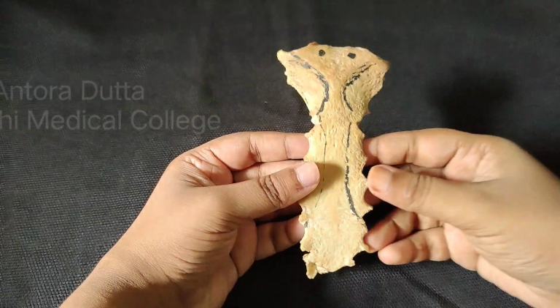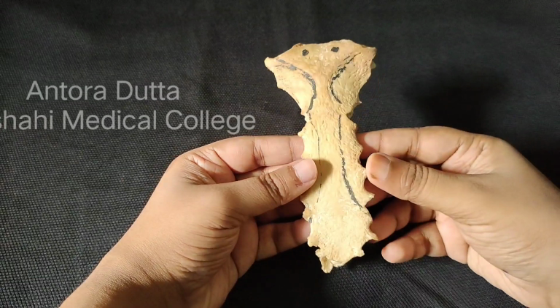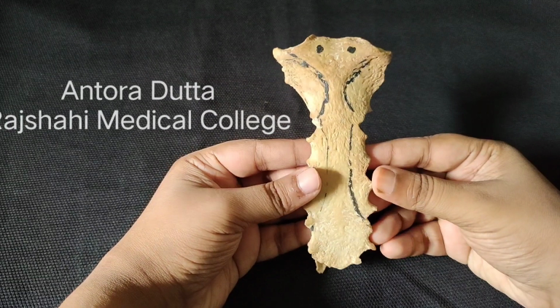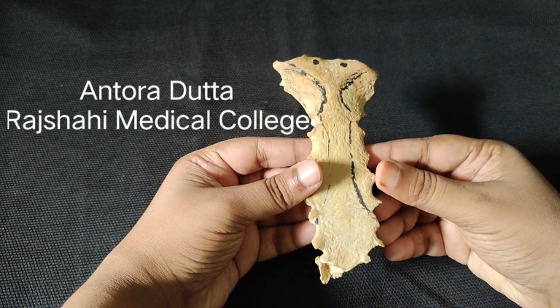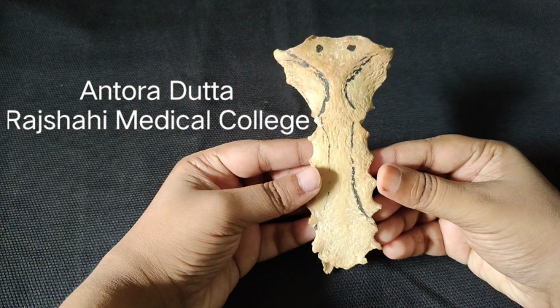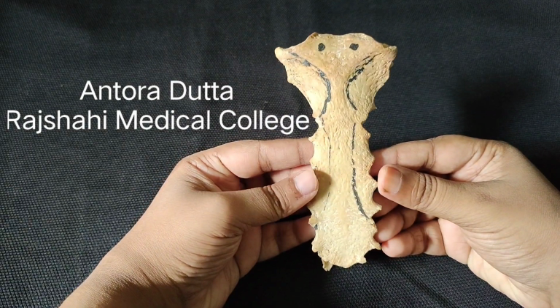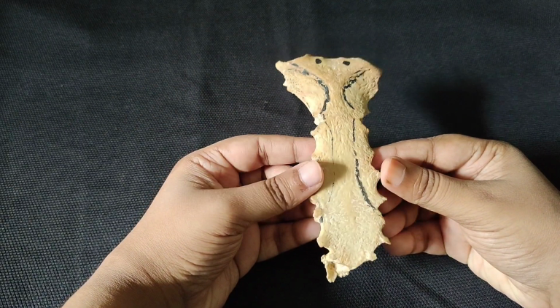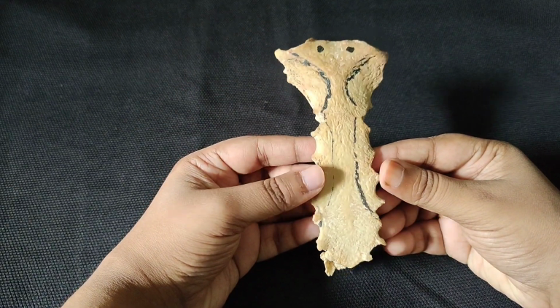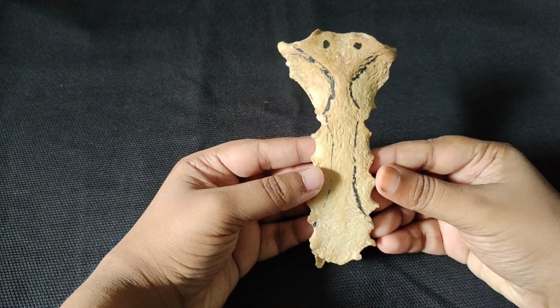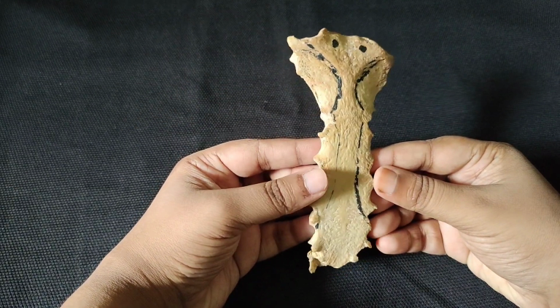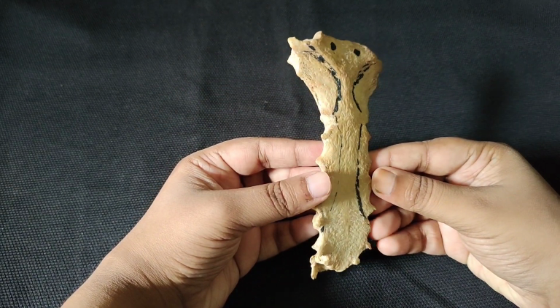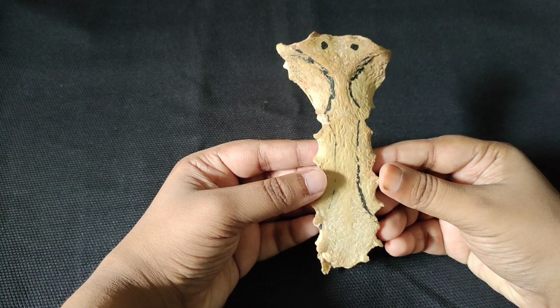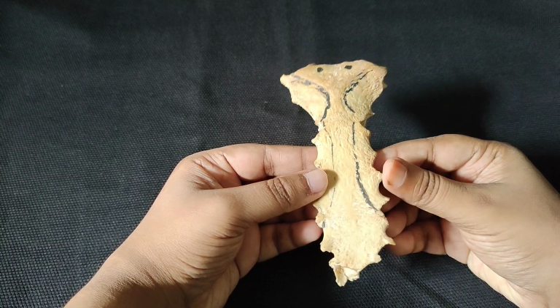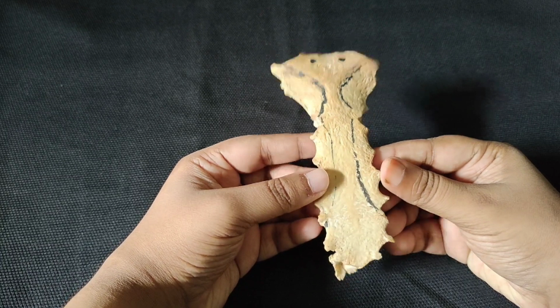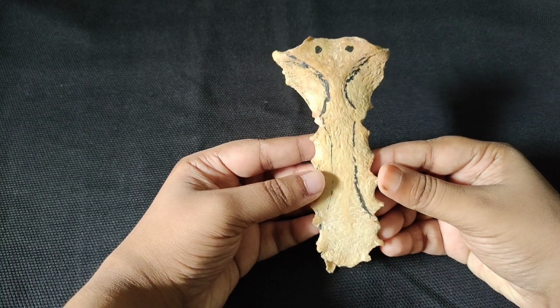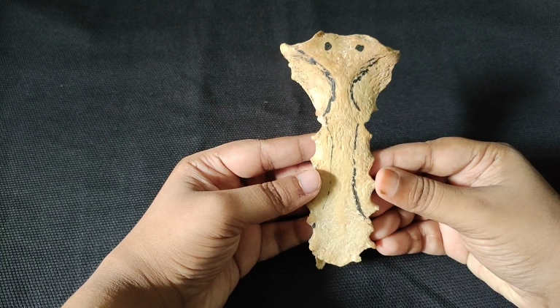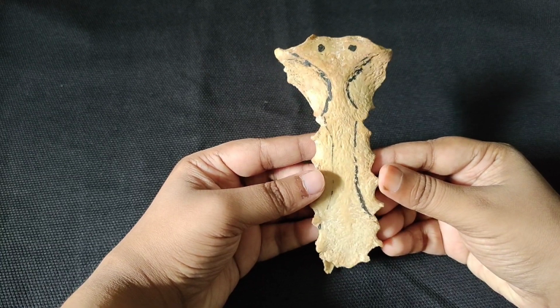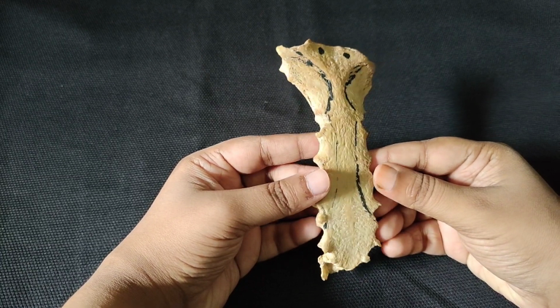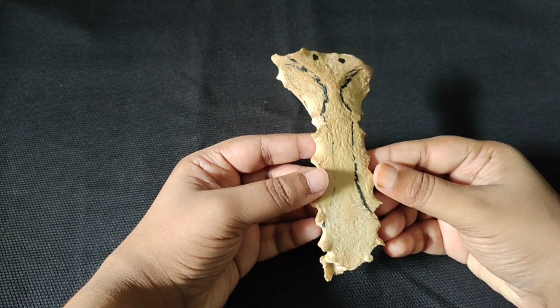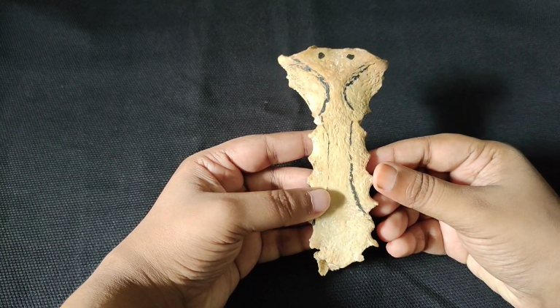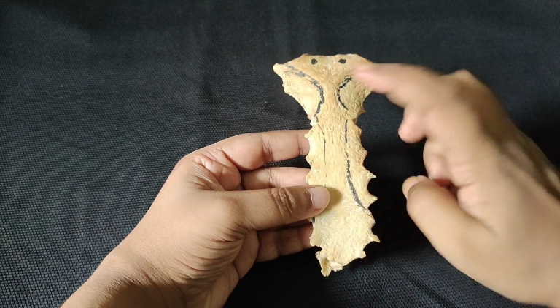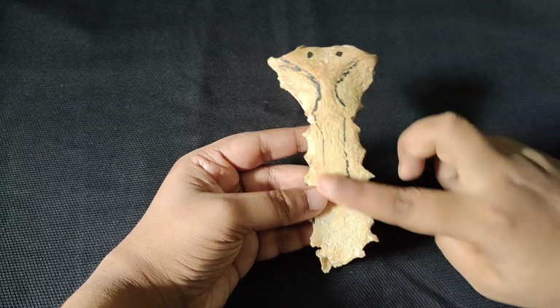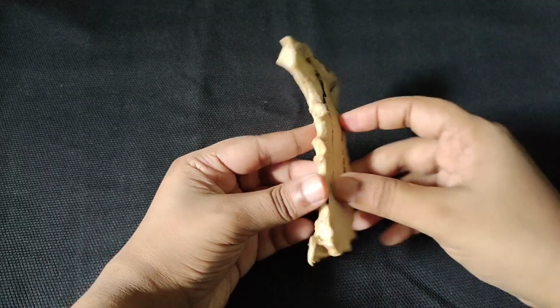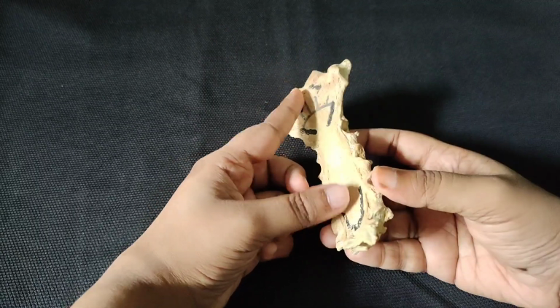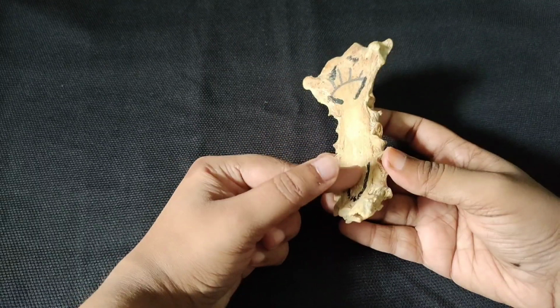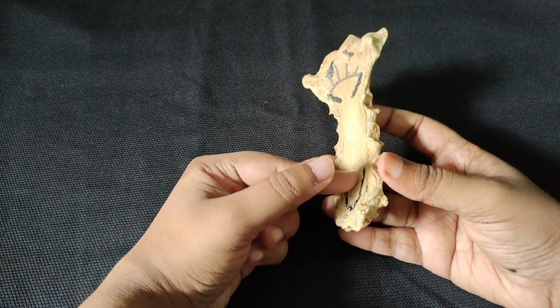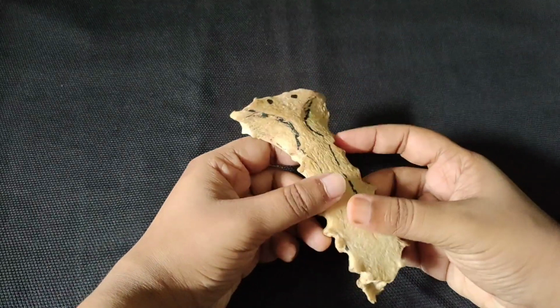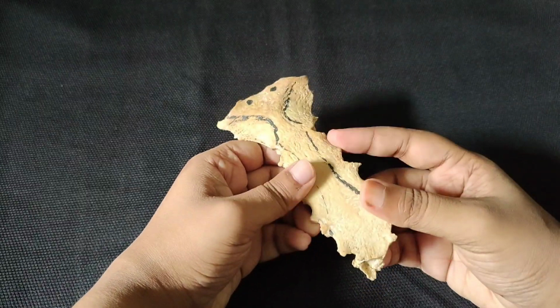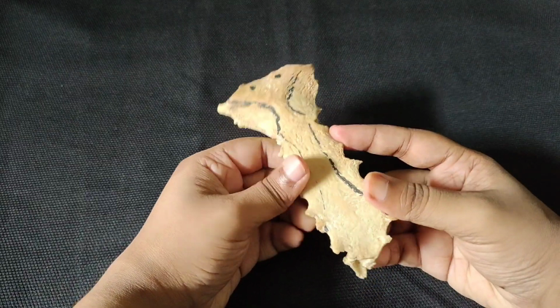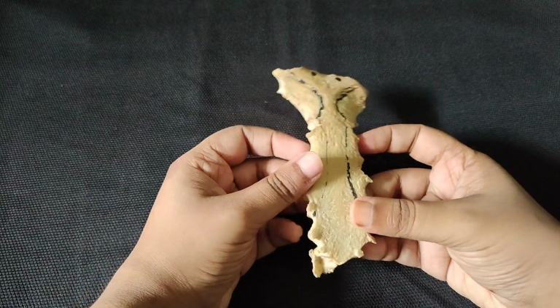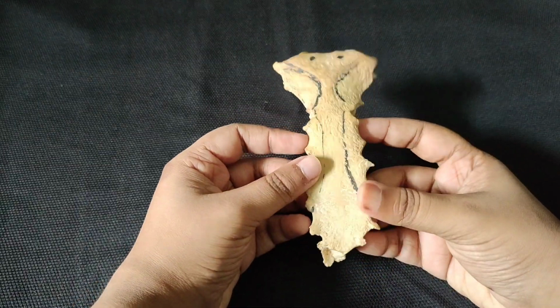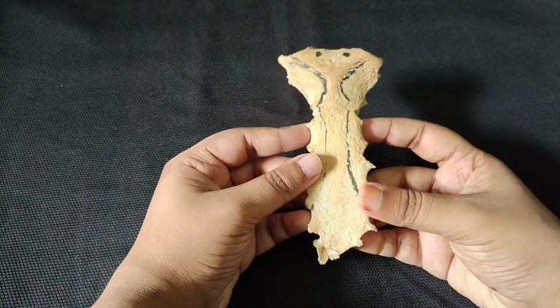Hello everyone. Today we have the sternum, which is also called the breast bone, and it is a type of flat bone. It is compact and has a spongy interior, that's why we call it a flat bone.